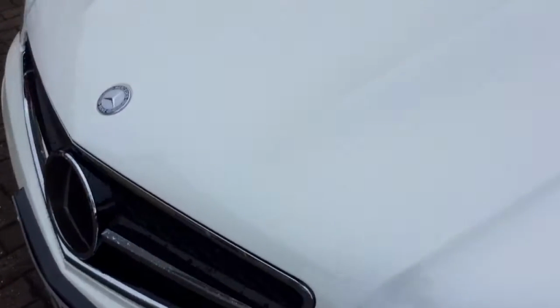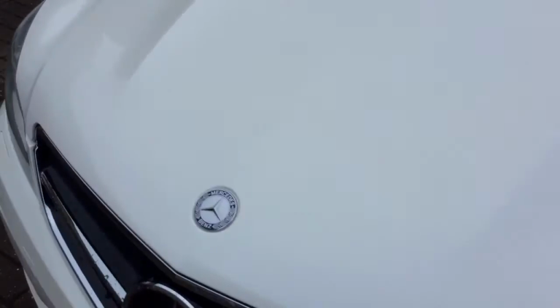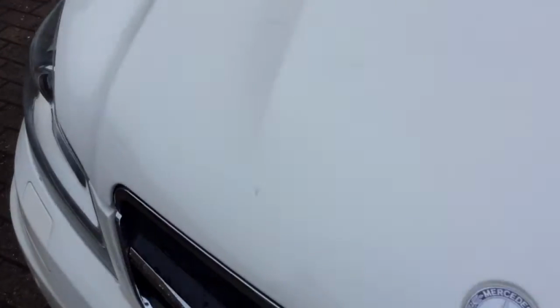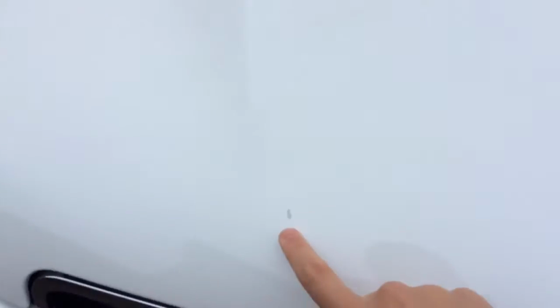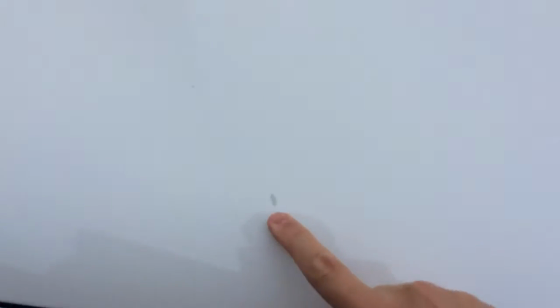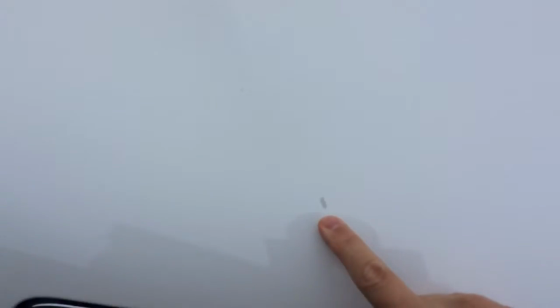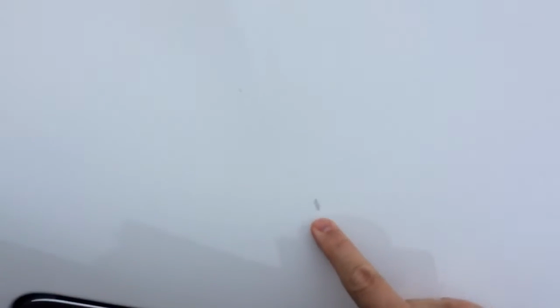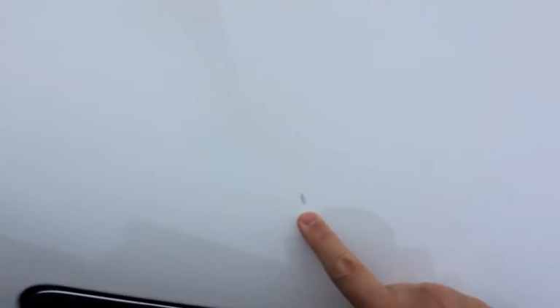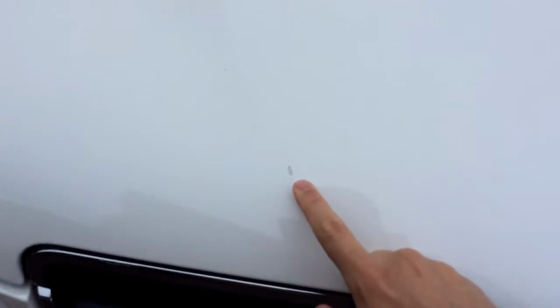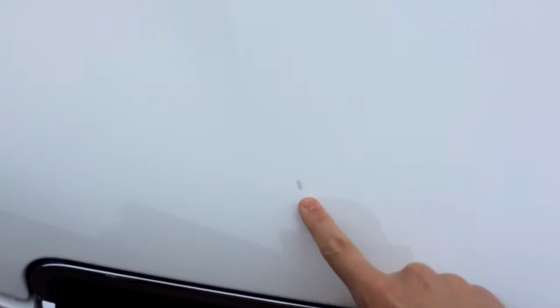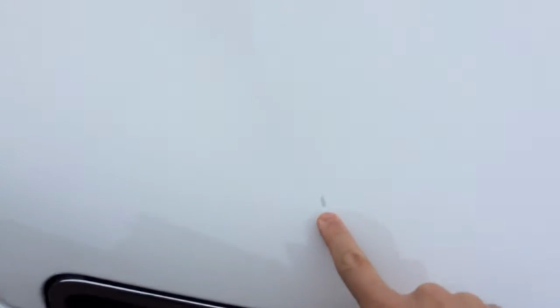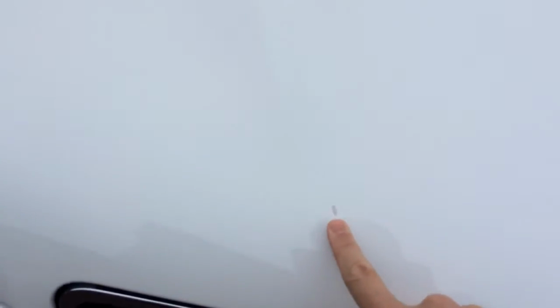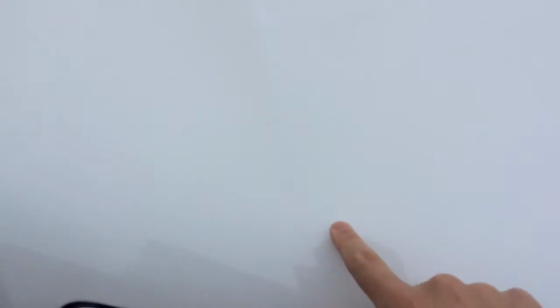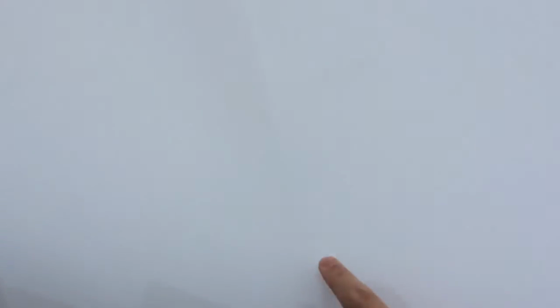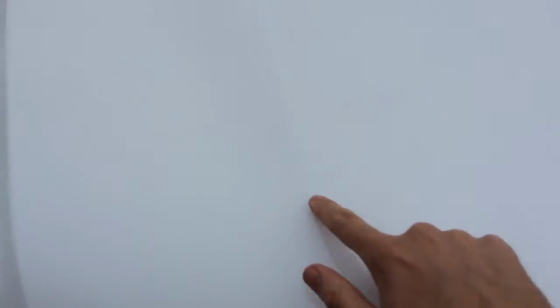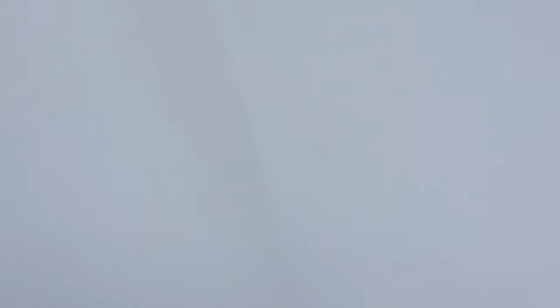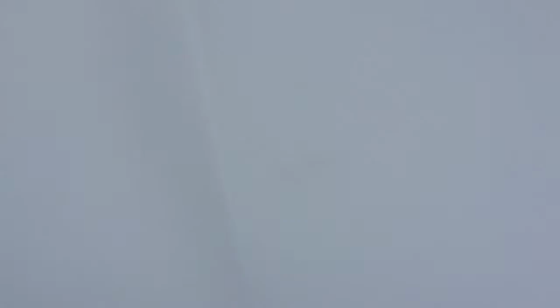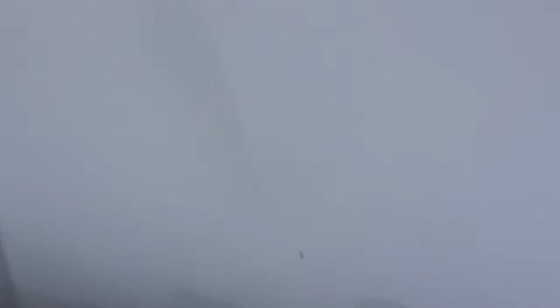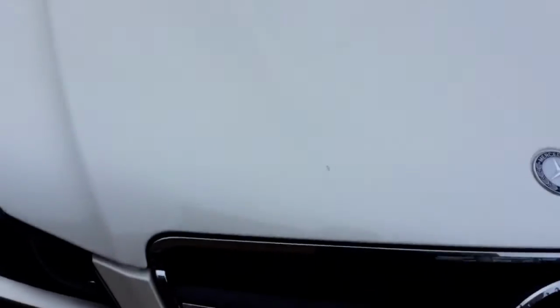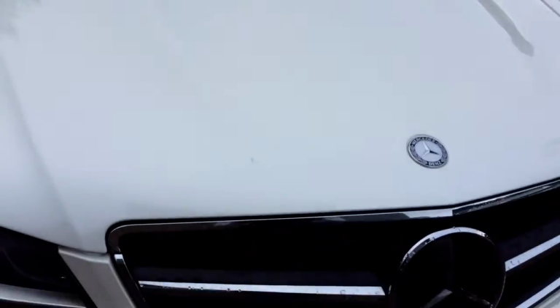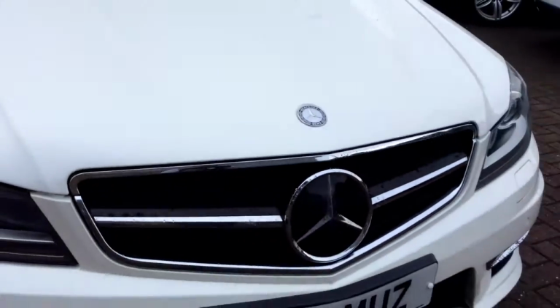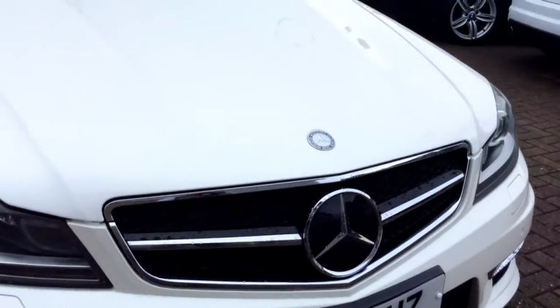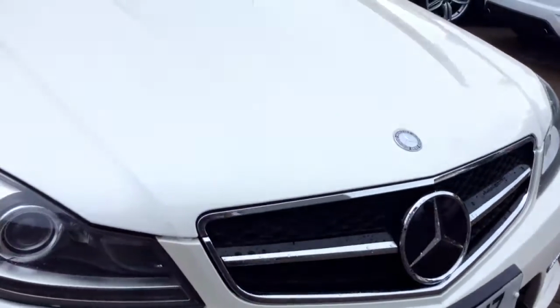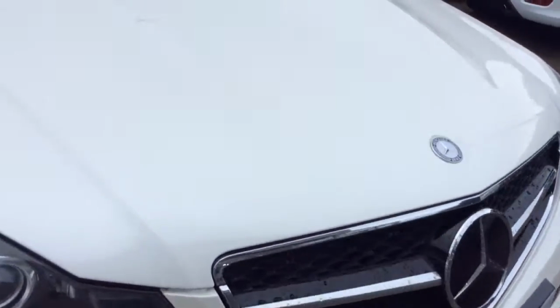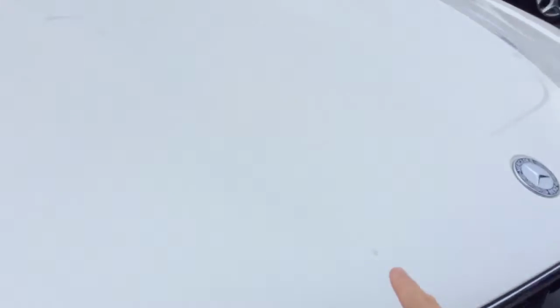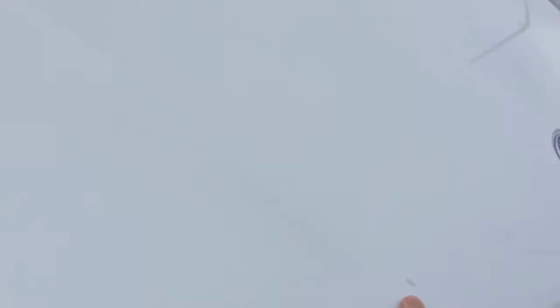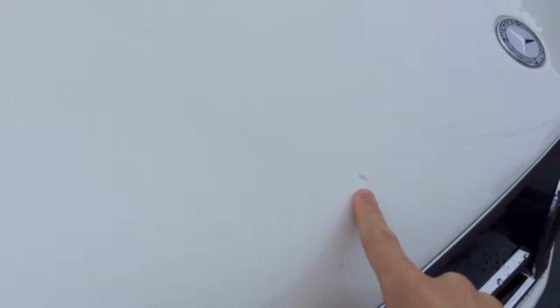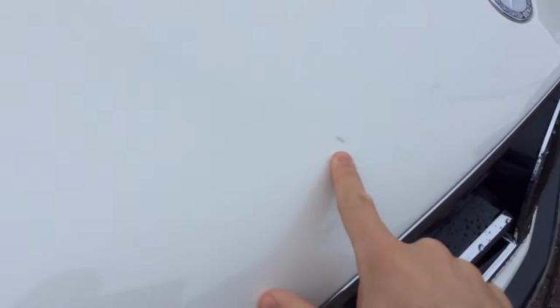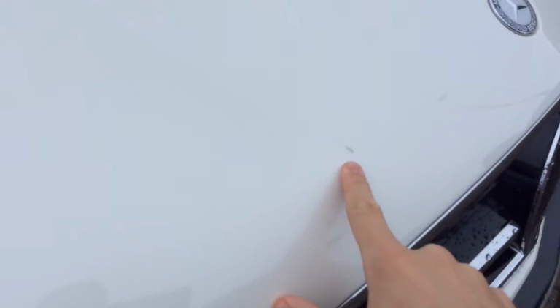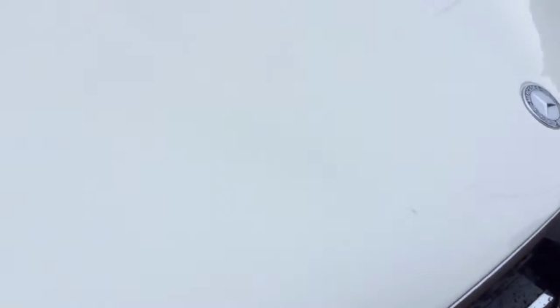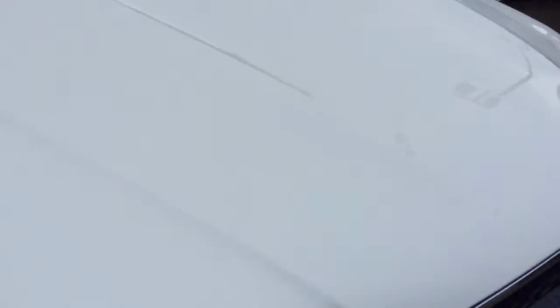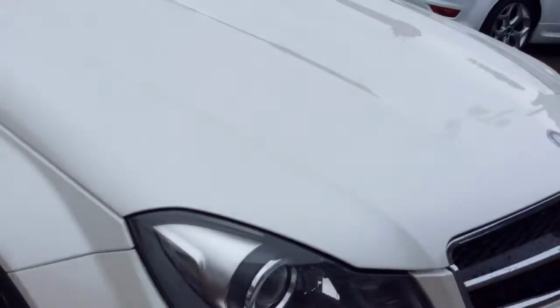The bonnet itself is very clean. There was one slight mark which needs a touch-up — it's got incorrect touch-up on it — and a couple of stone chips there, but very clean for a five-year-old car. Just that one mark that sticks out a little bit, which we can sort out.